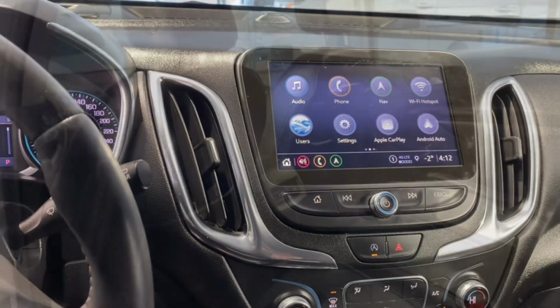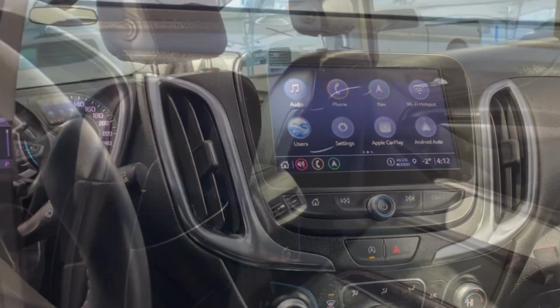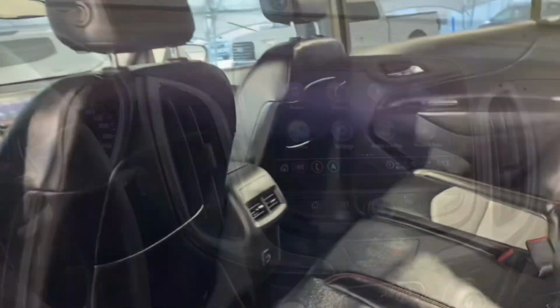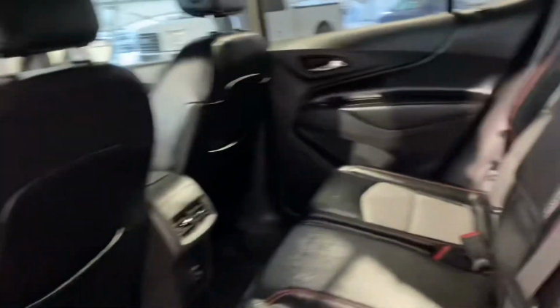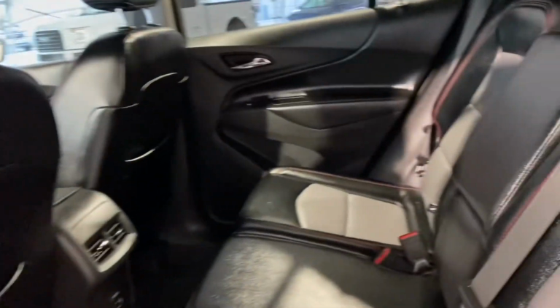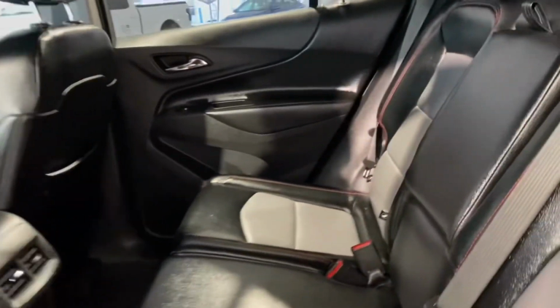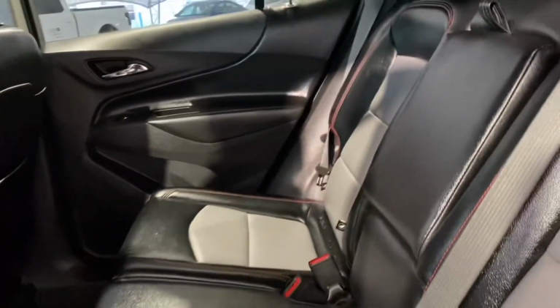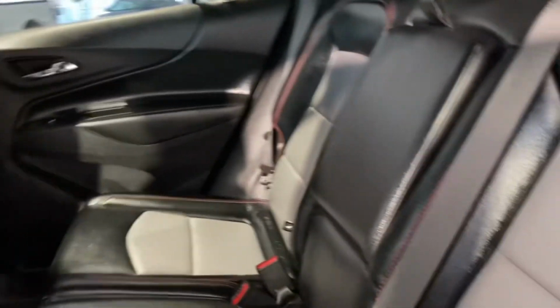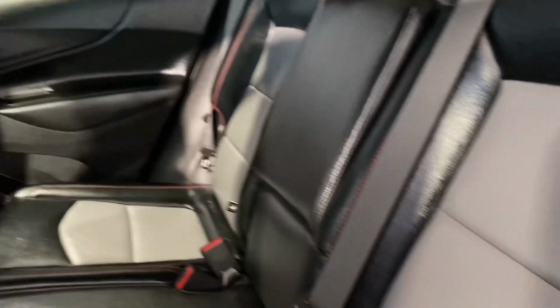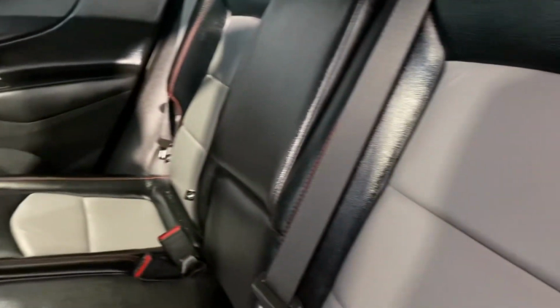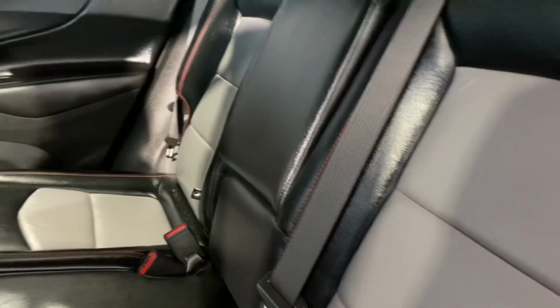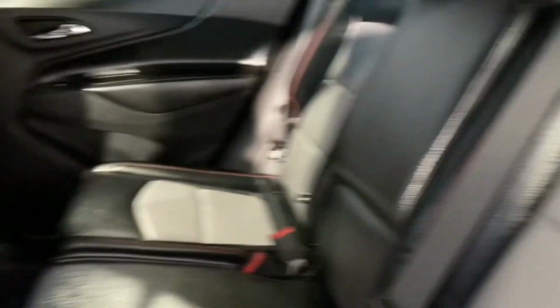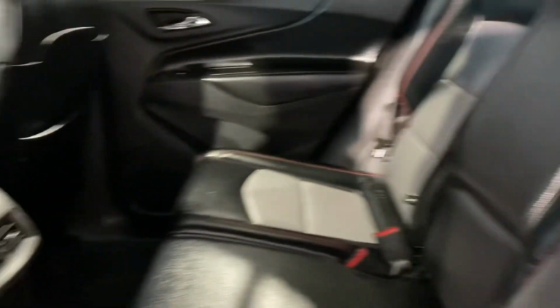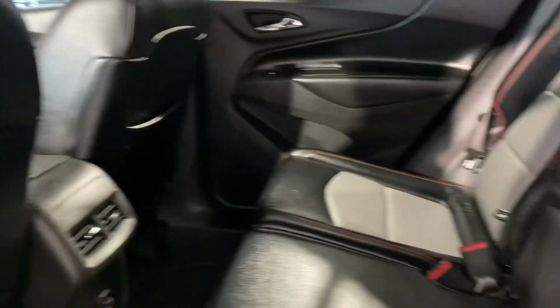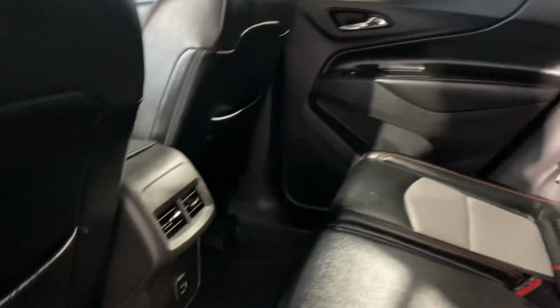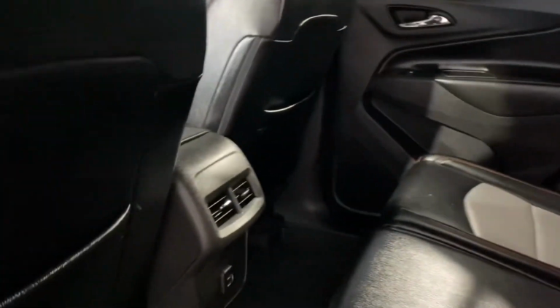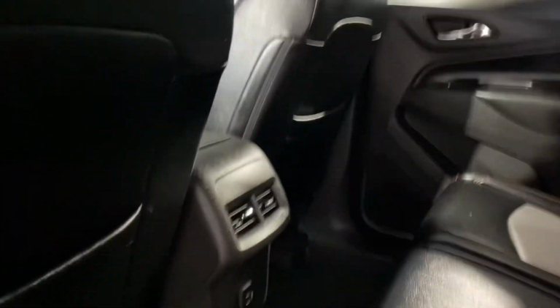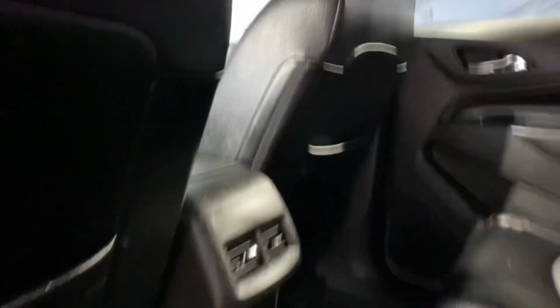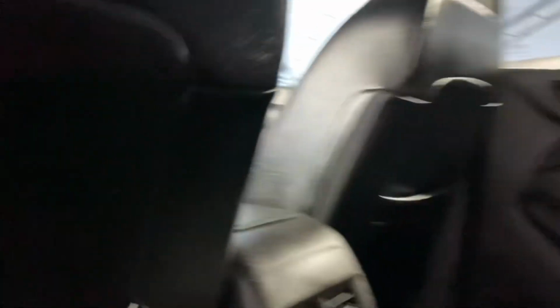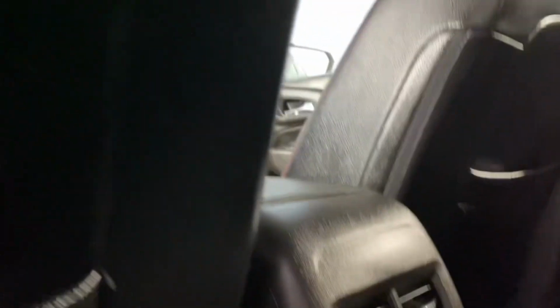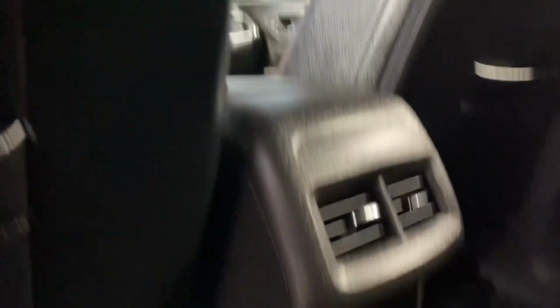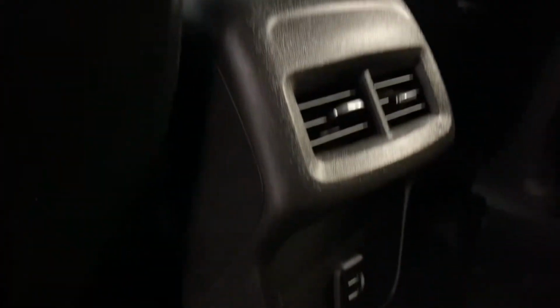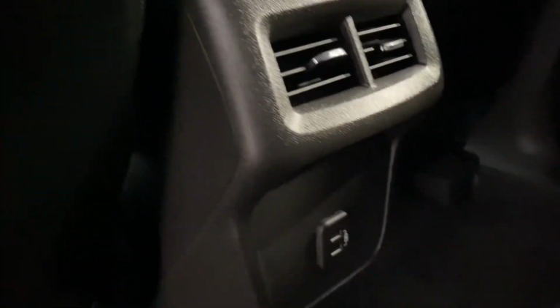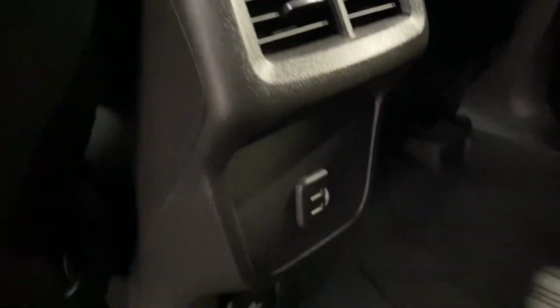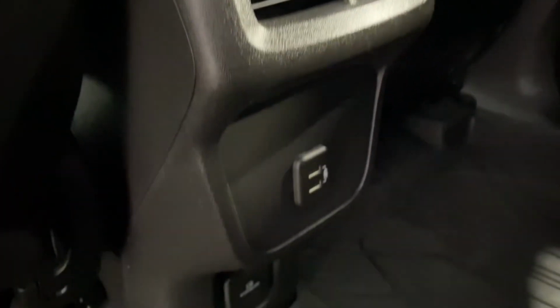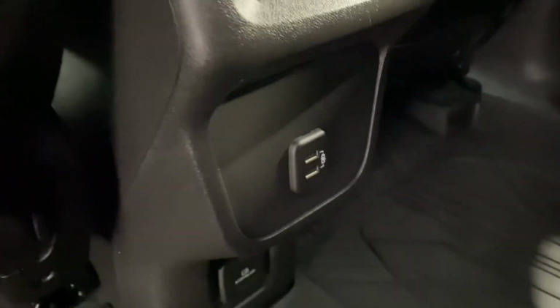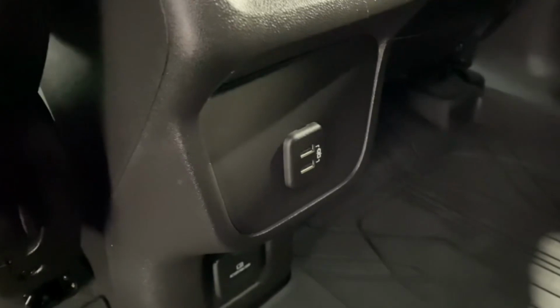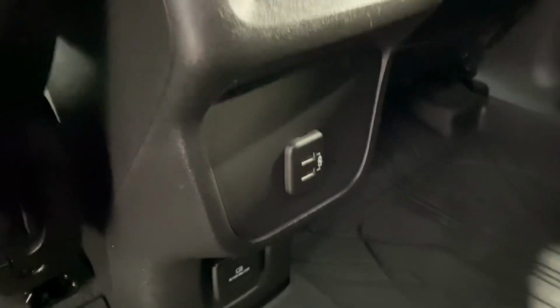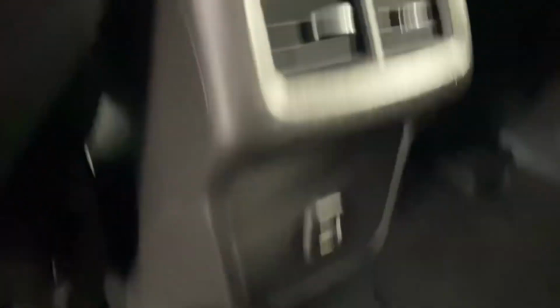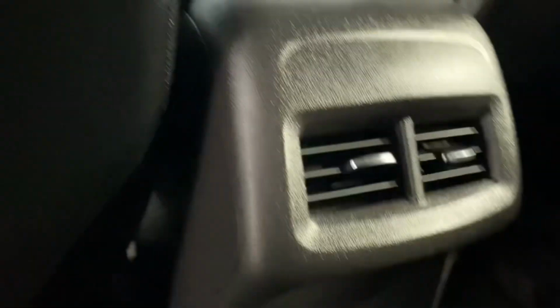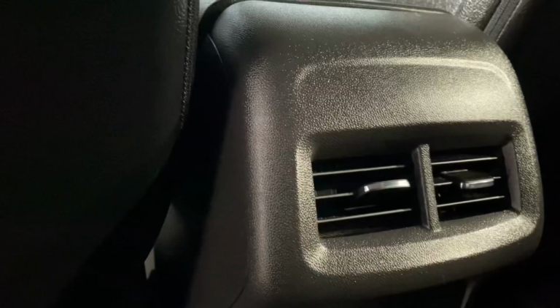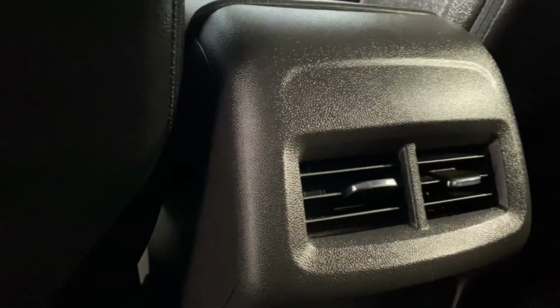In the back you can see more of that two-tone leather and some other features that are highlighted, such as a dual USB port and two vents.